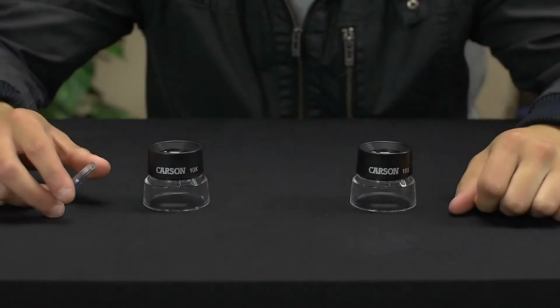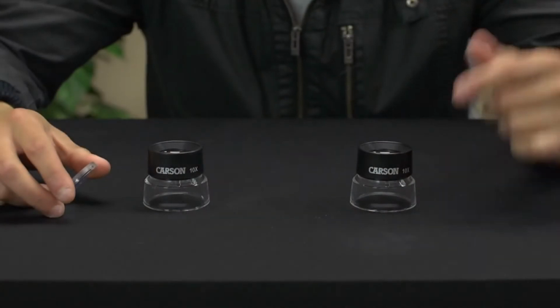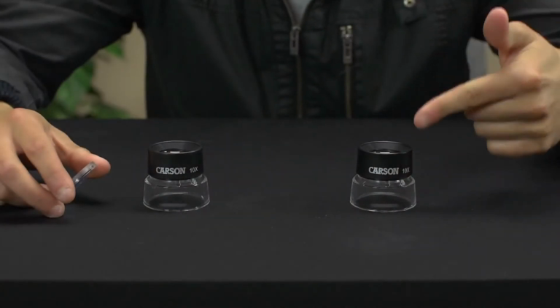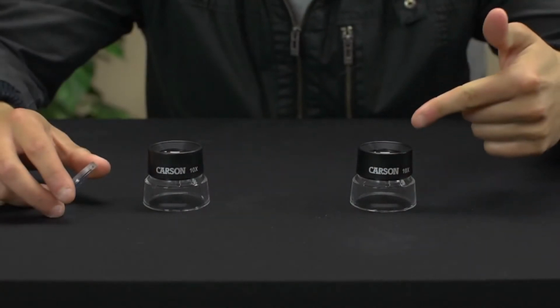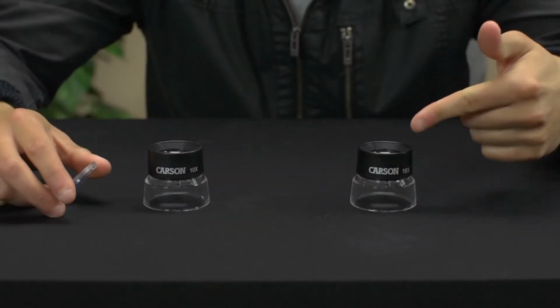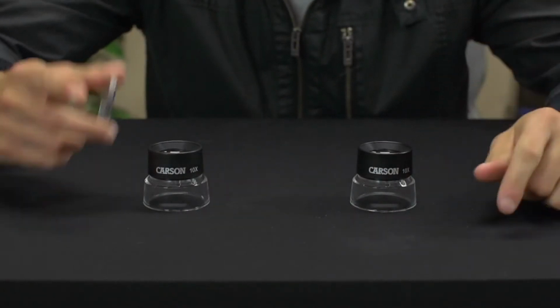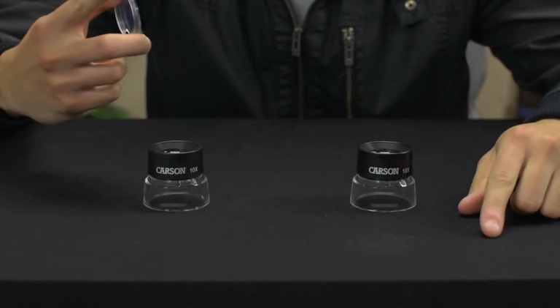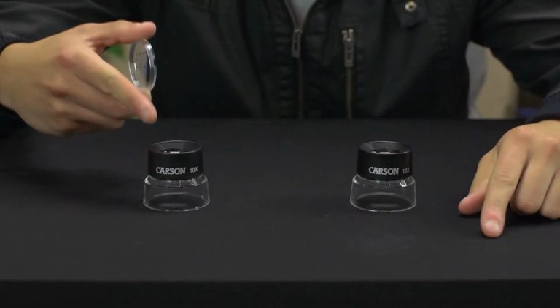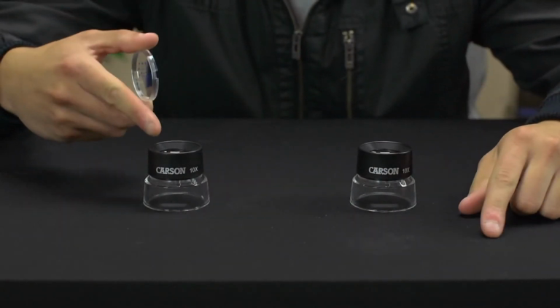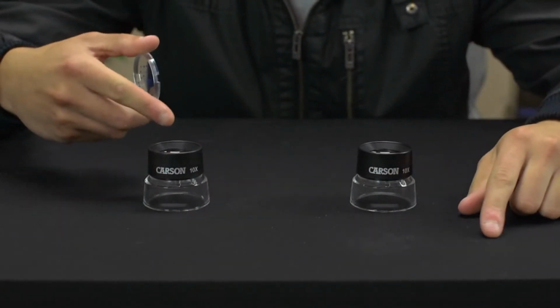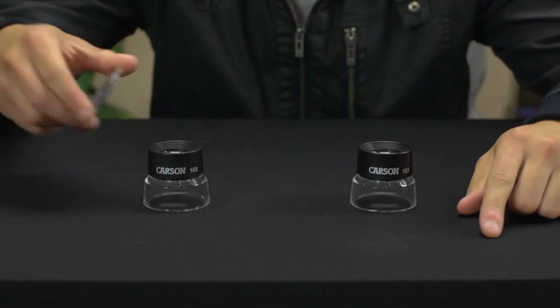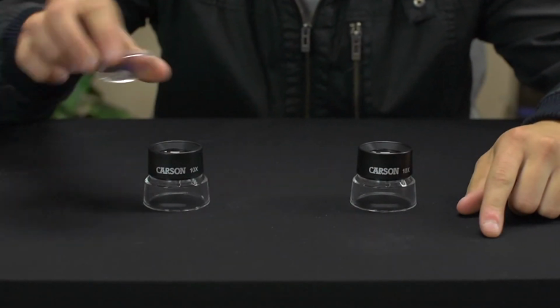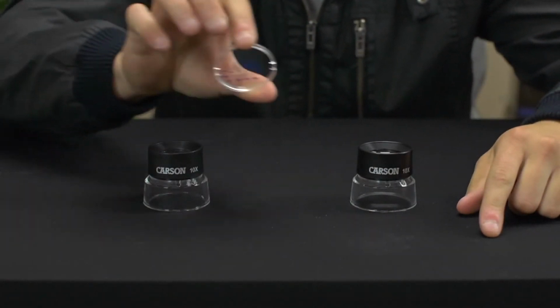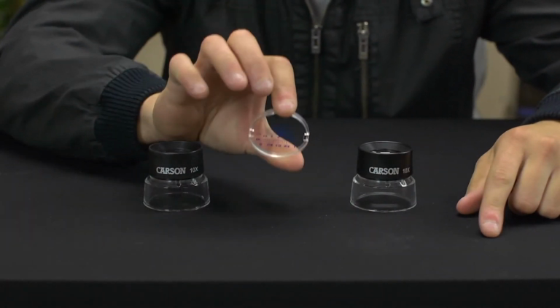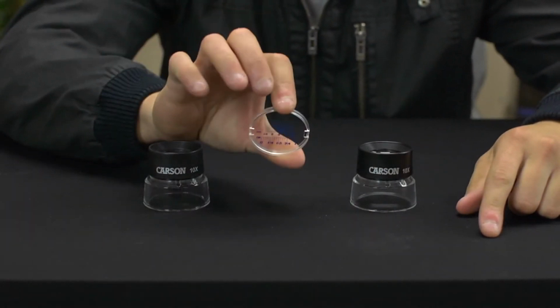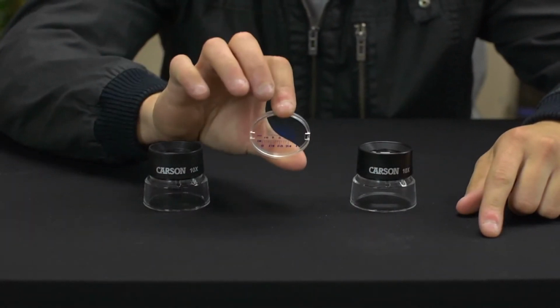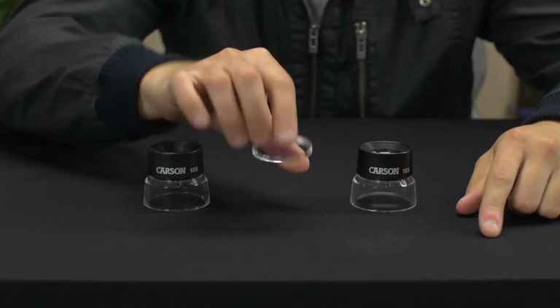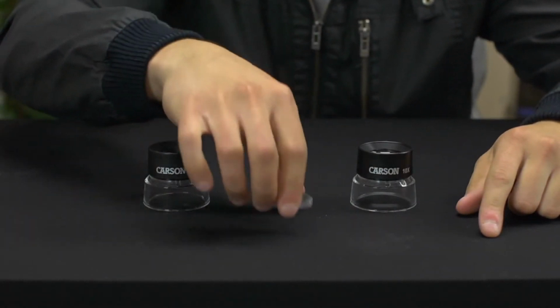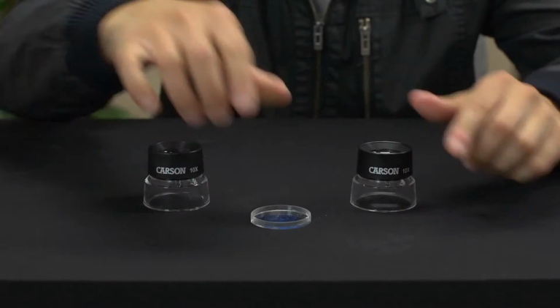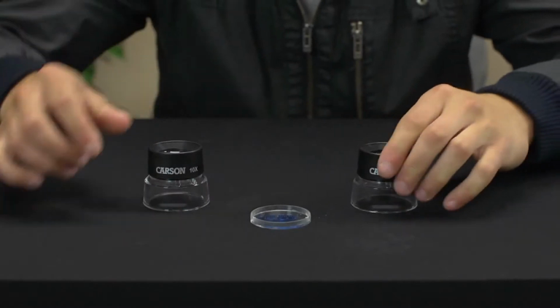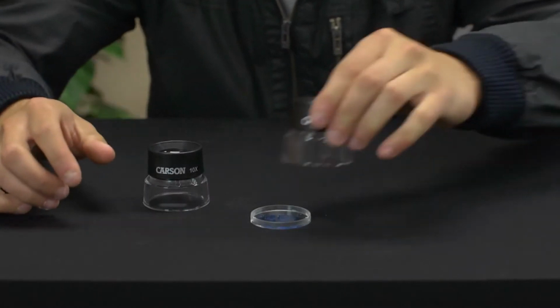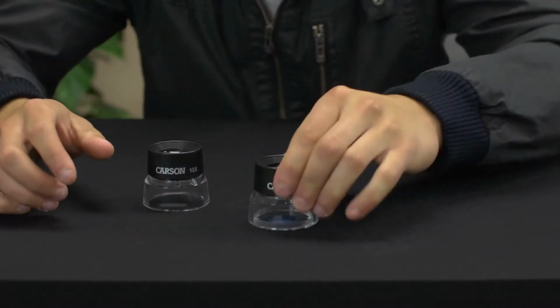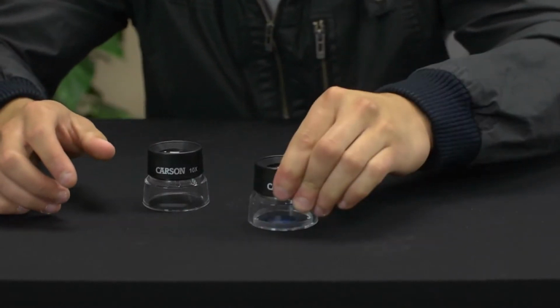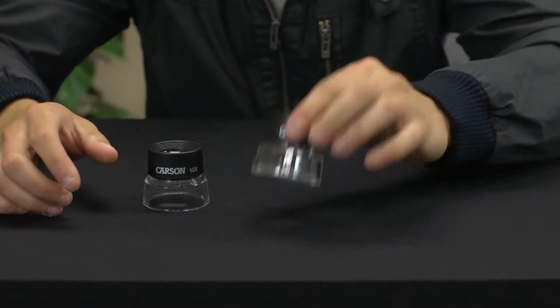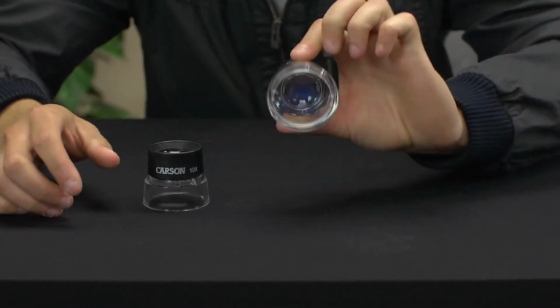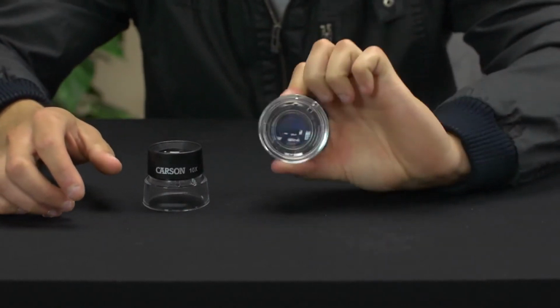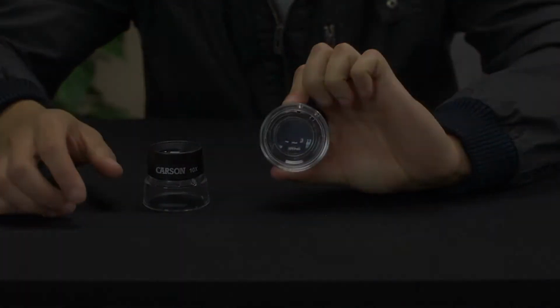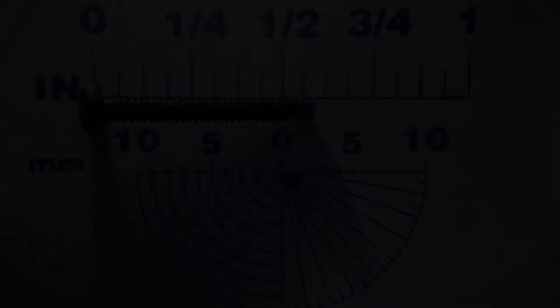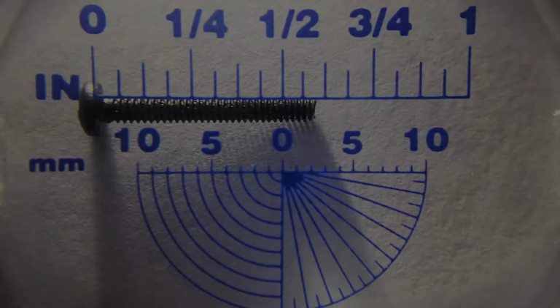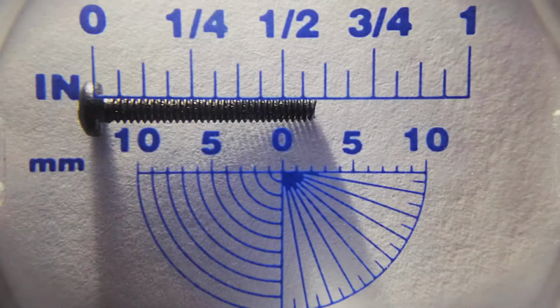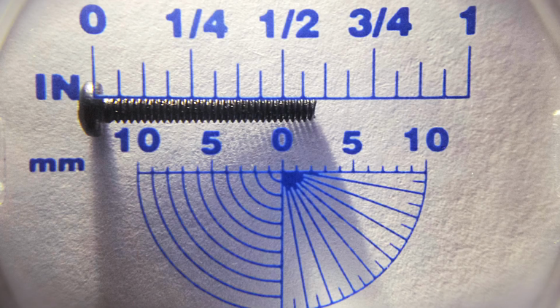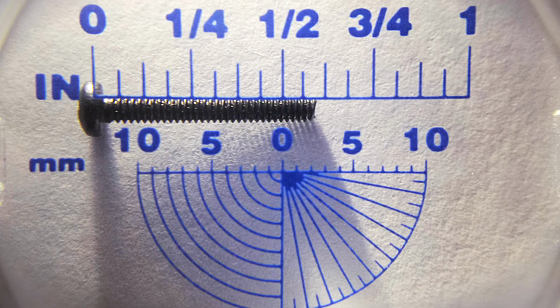The LL20 is the same as the LL10 but we've included a neat snap-on measuring reticle that lets you make accurate measurements in both millimeters and inches.